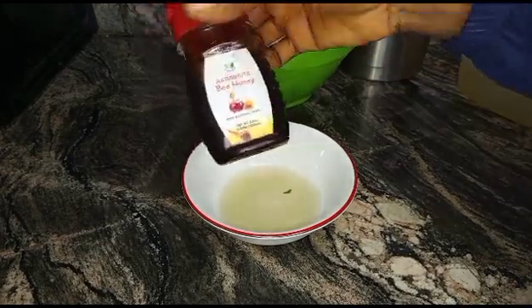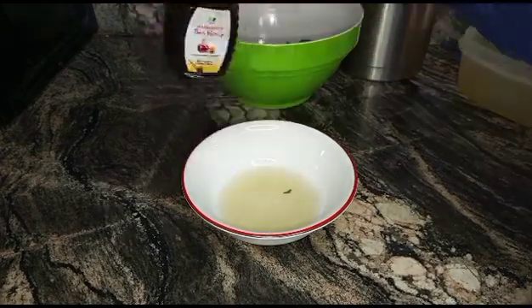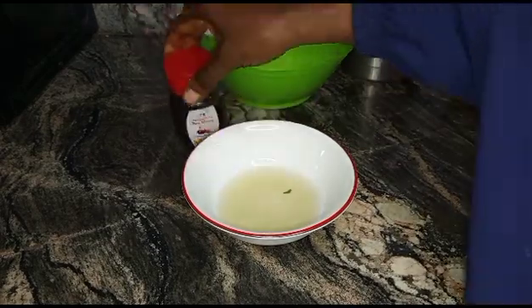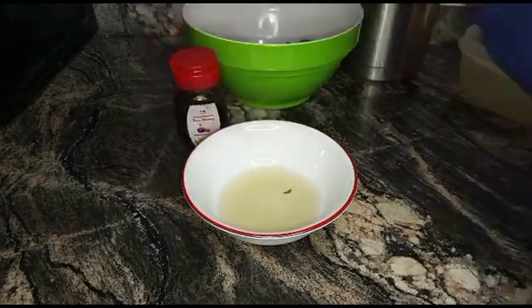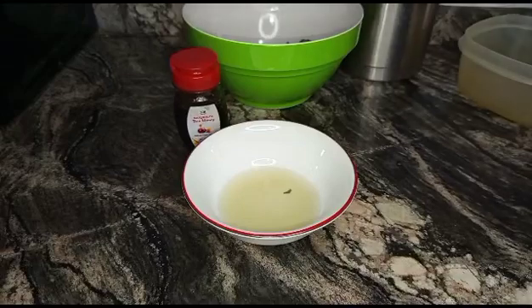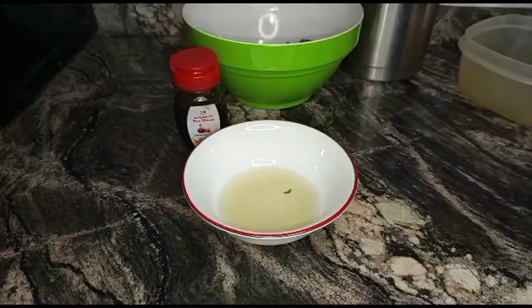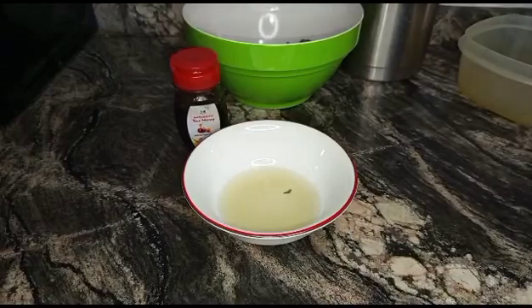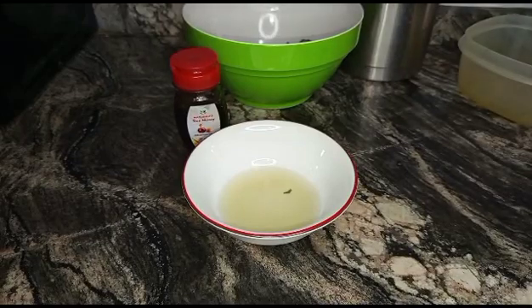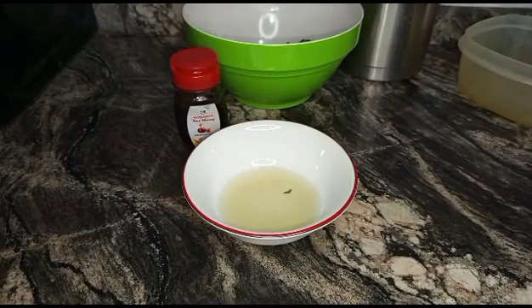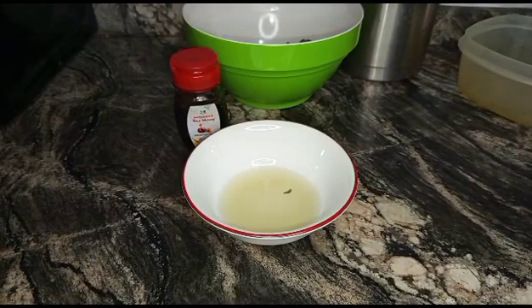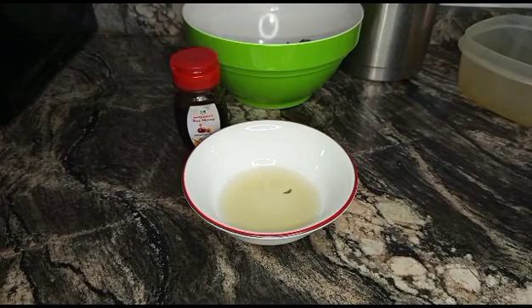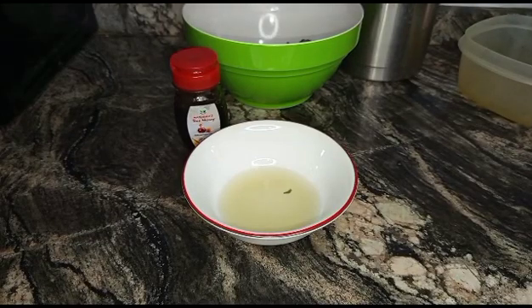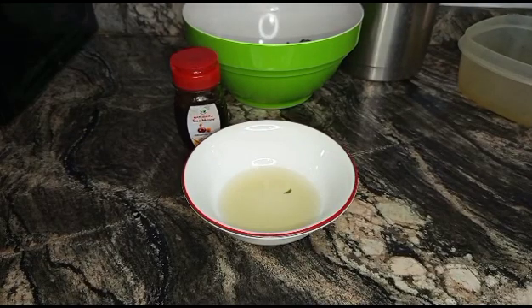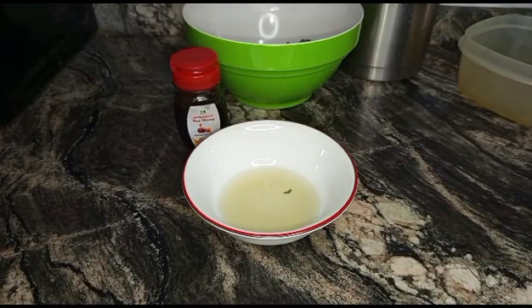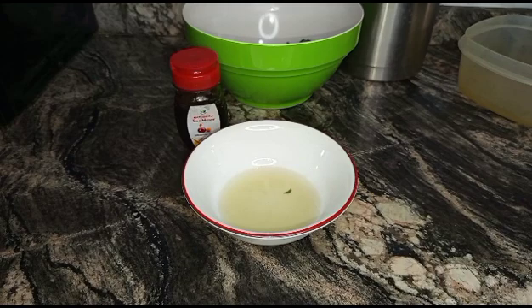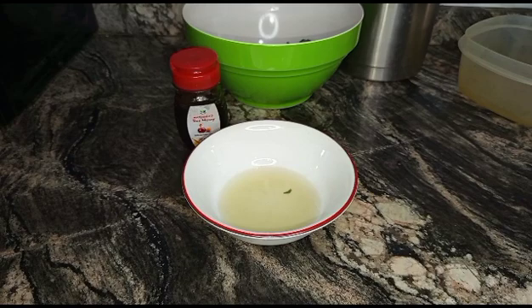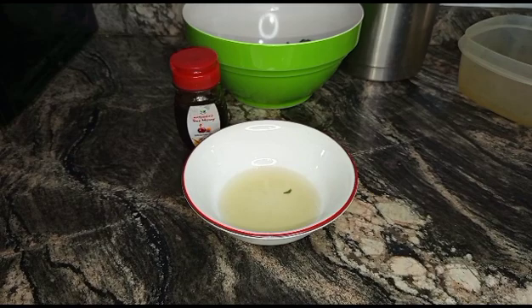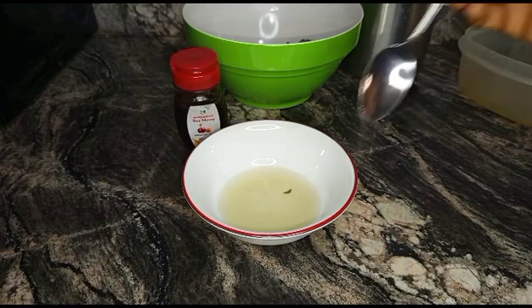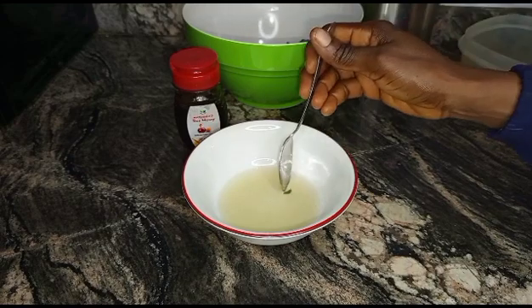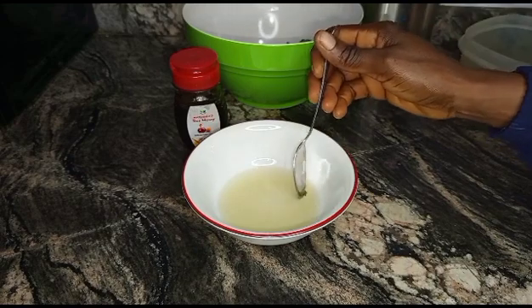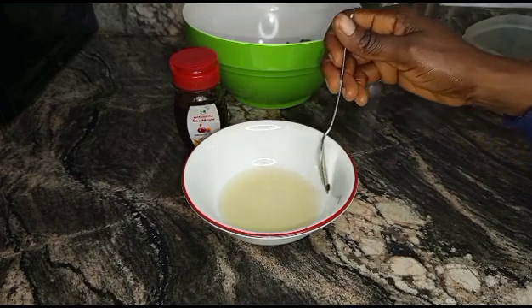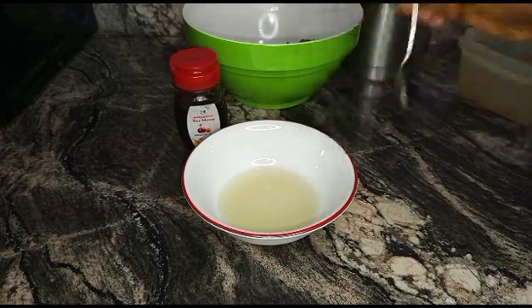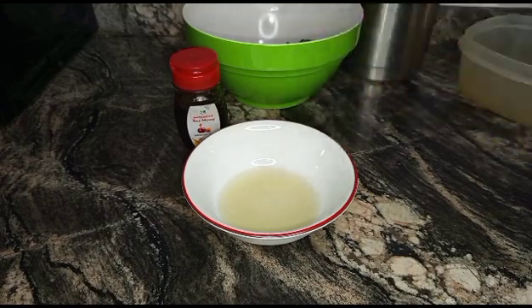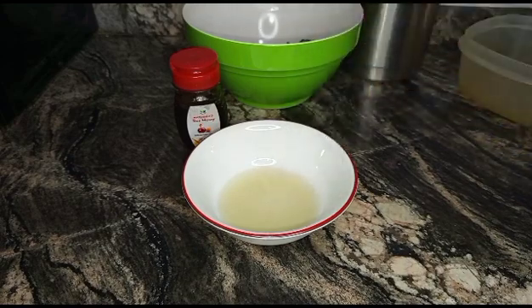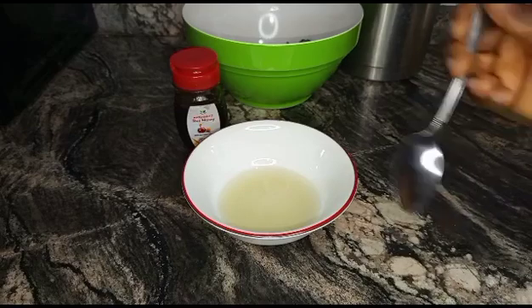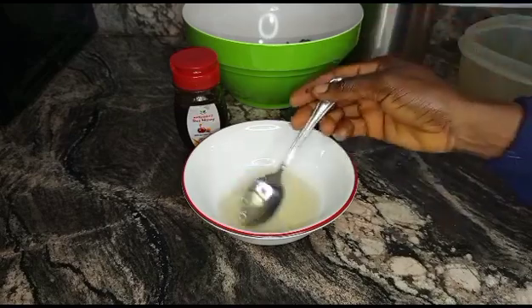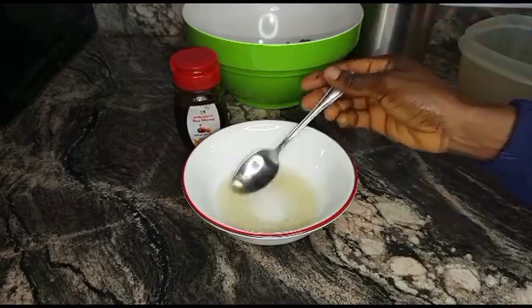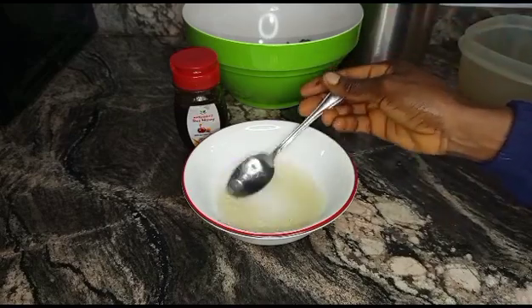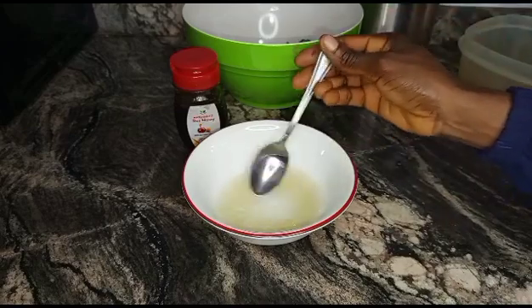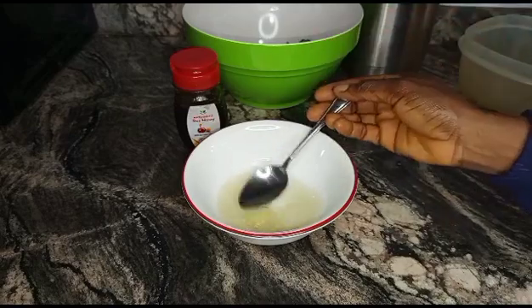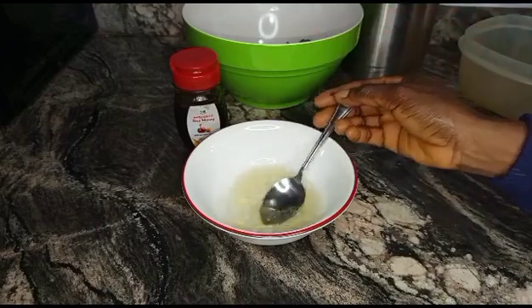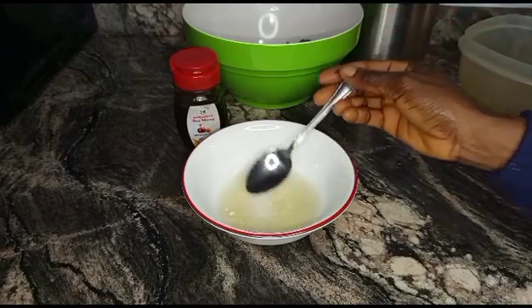Once you are done extracting the juice, you can add a teaspoon of honey for the sweet tooth, or for kids. As a grown-up adult you don't need the honey — just take it two to three times a day. Hope this was useful to someone out there.